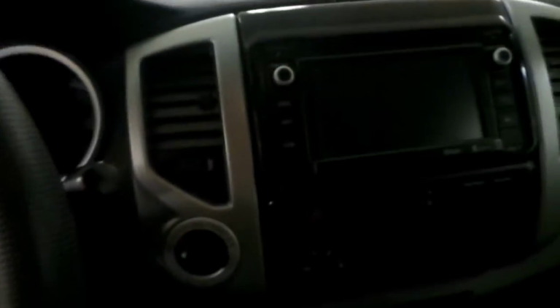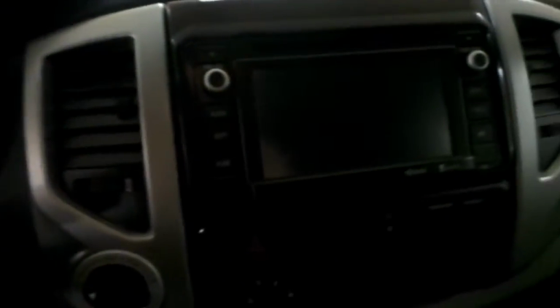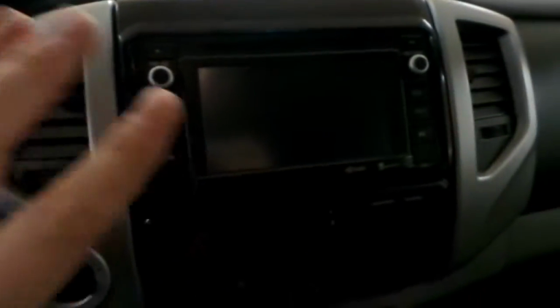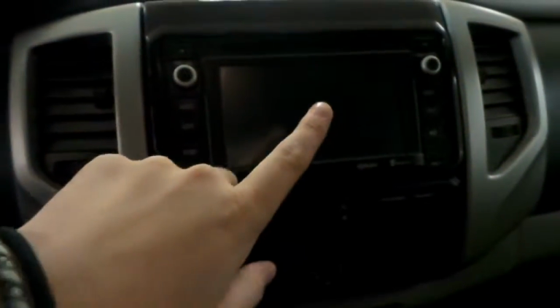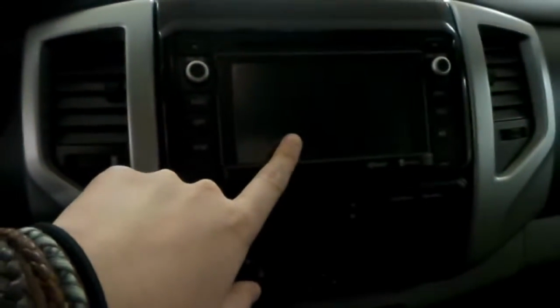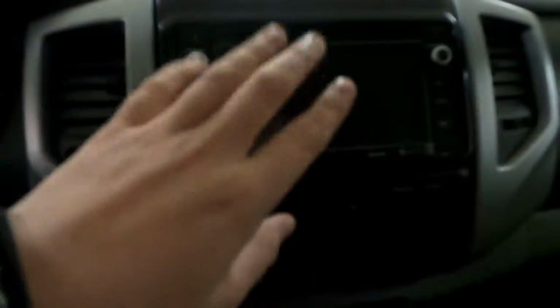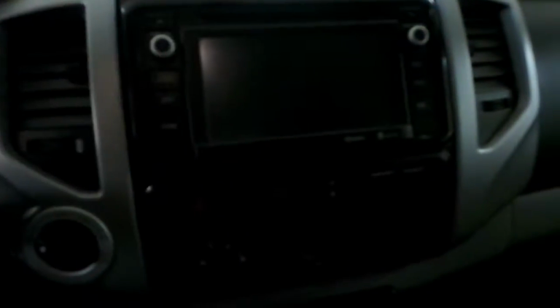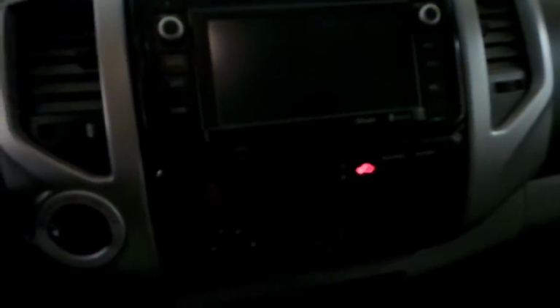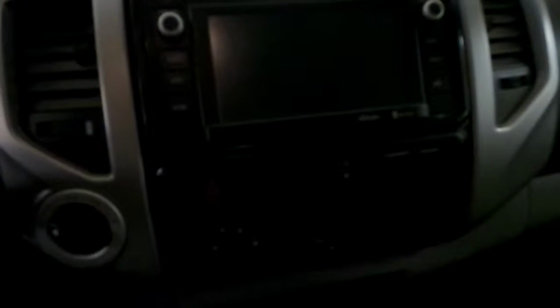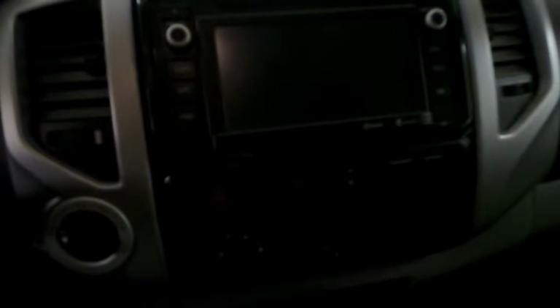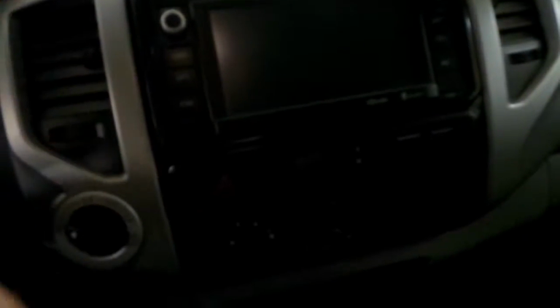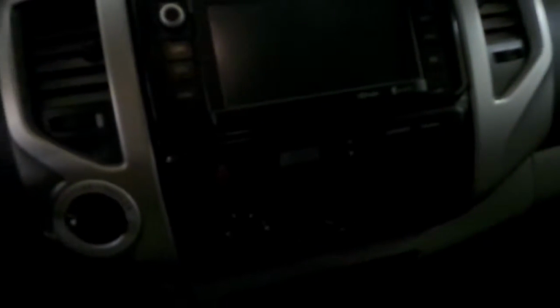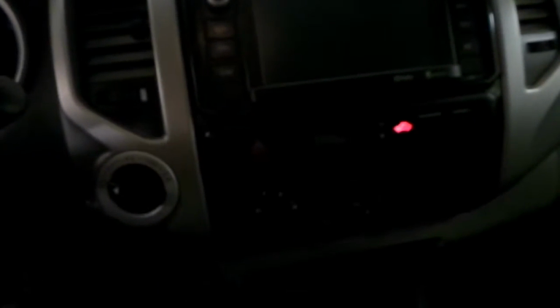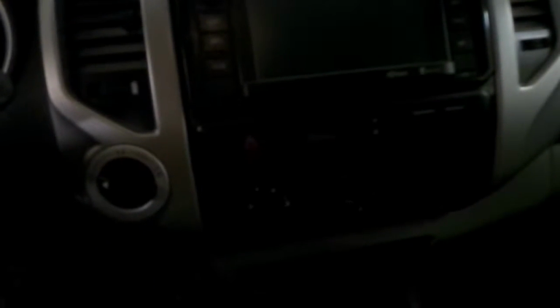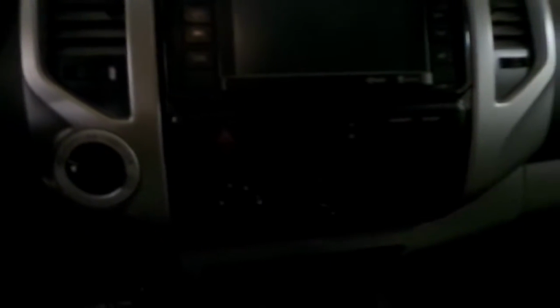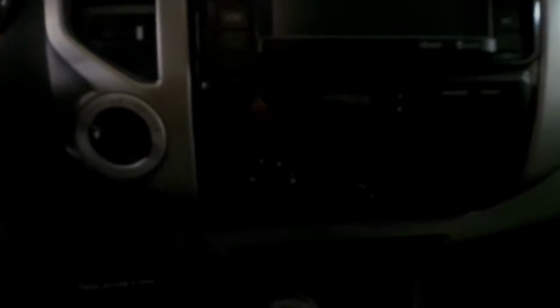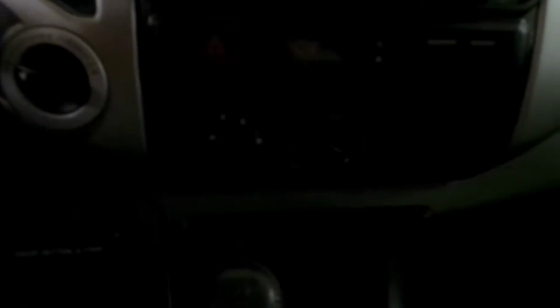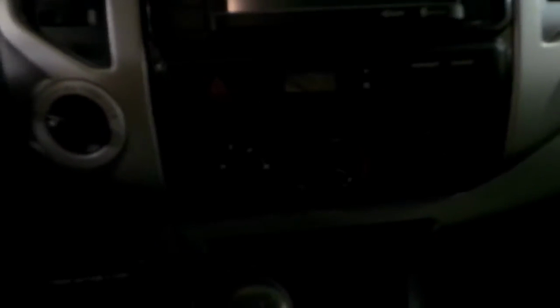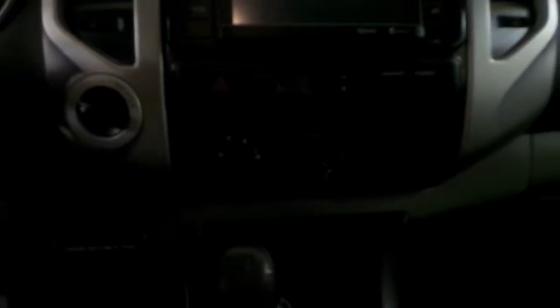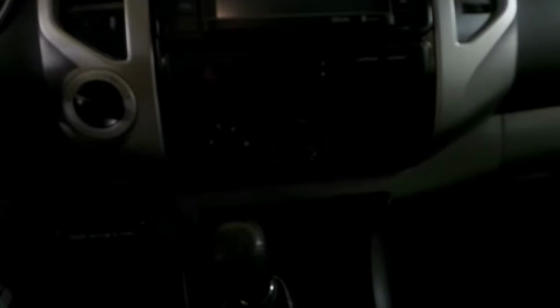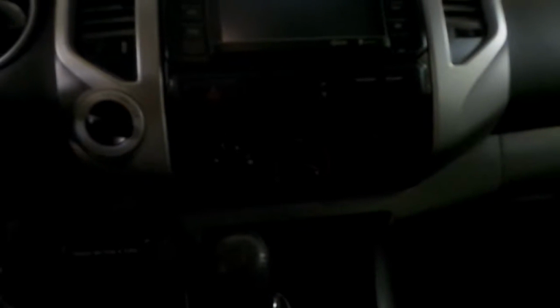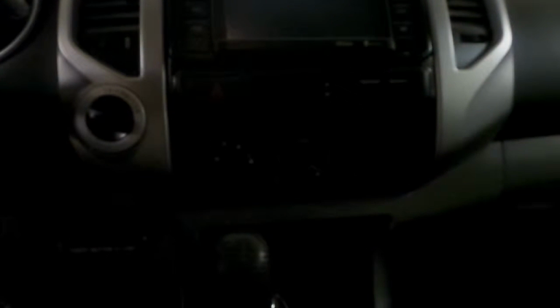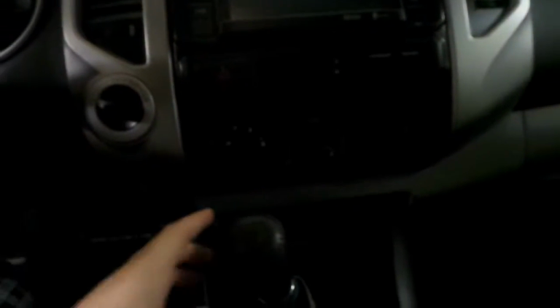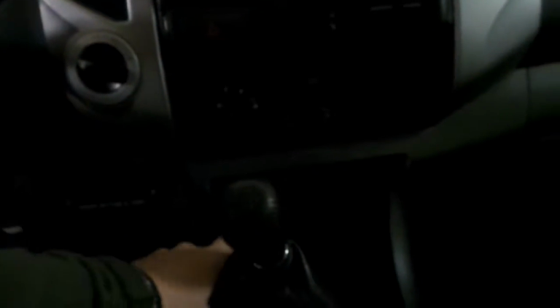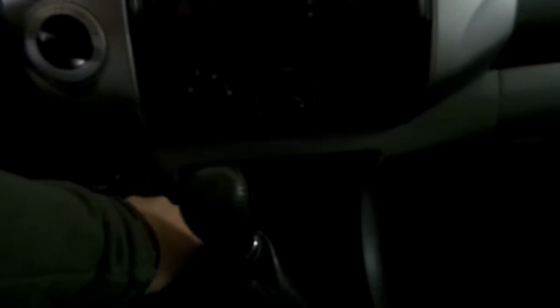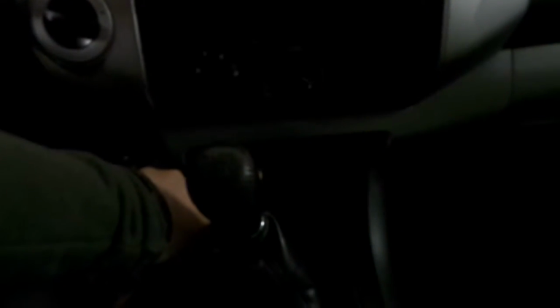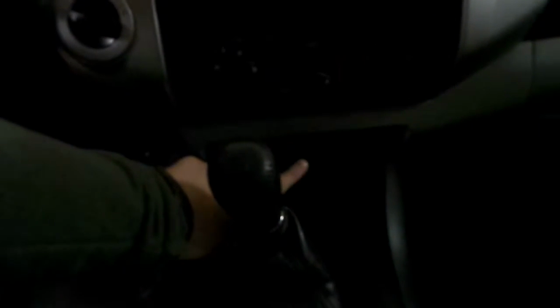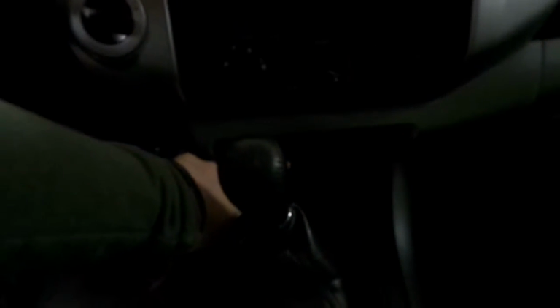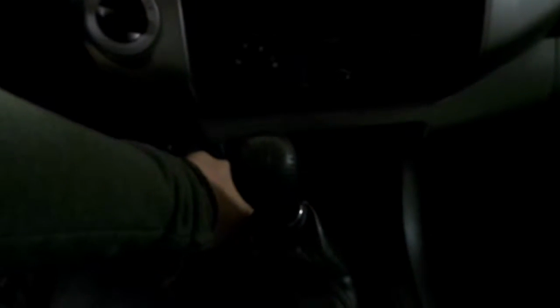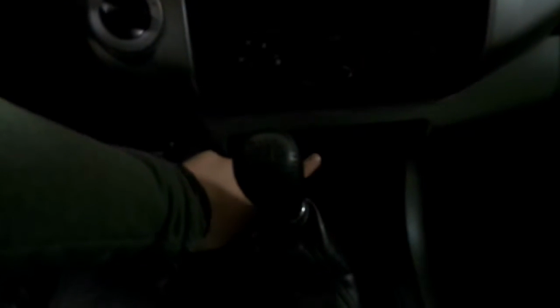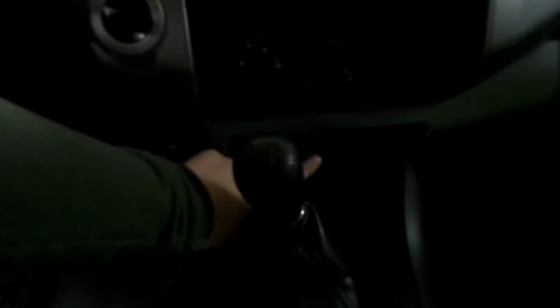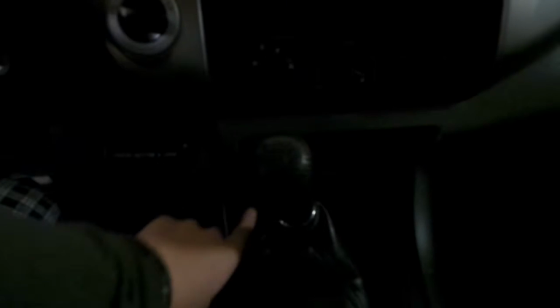On the radio itself we have a backup camera and a CD player, AM, FM. You have your air conditioning down here, and you also have your USB and auxiliary port down here.